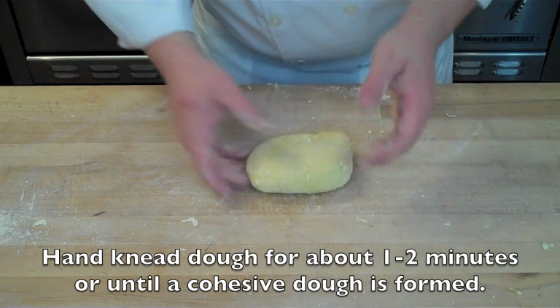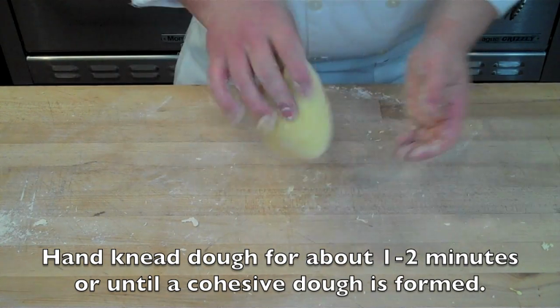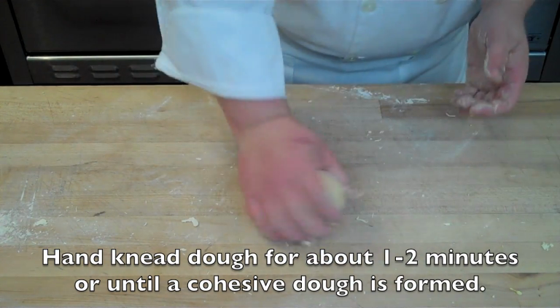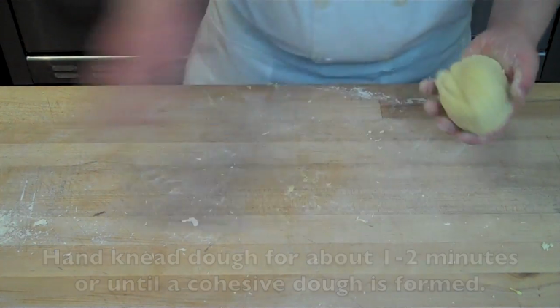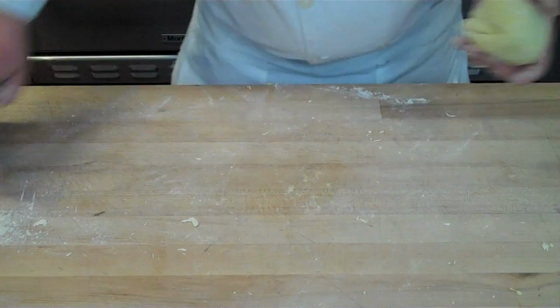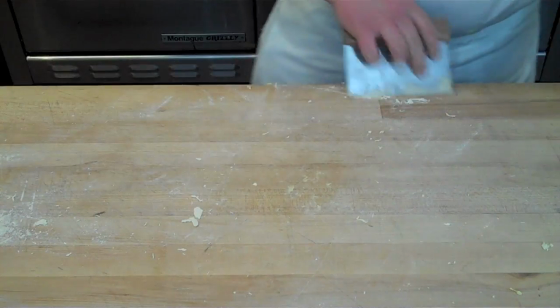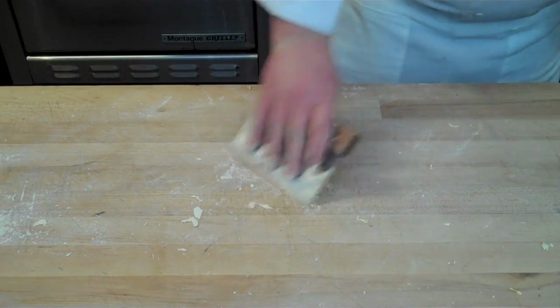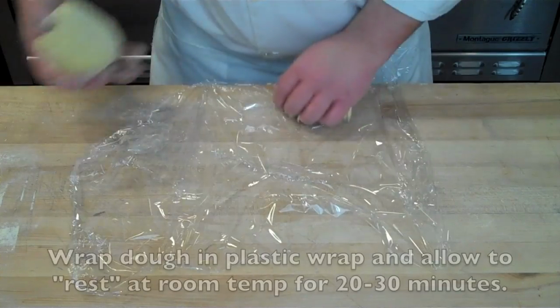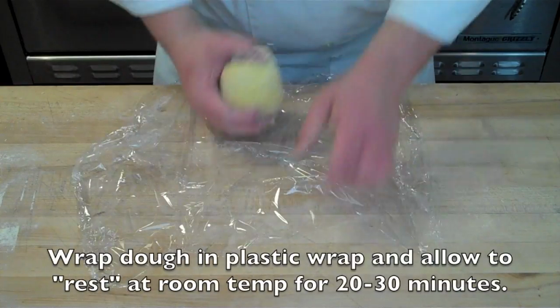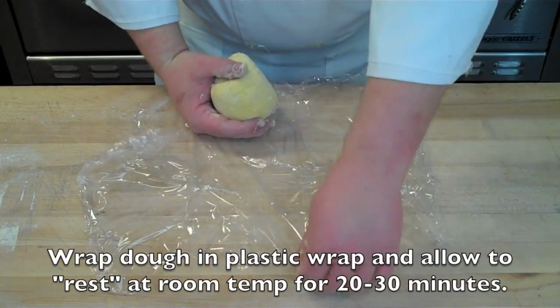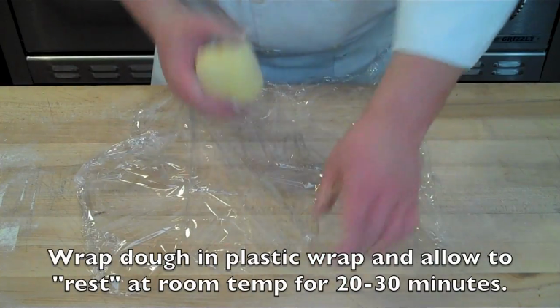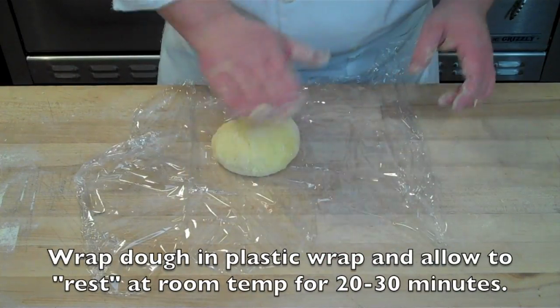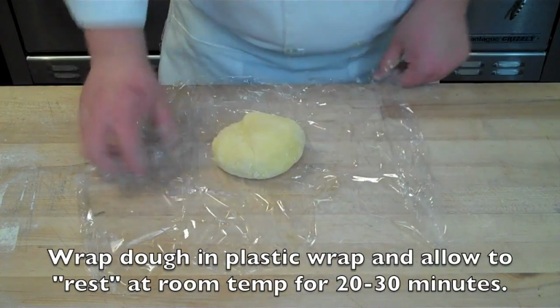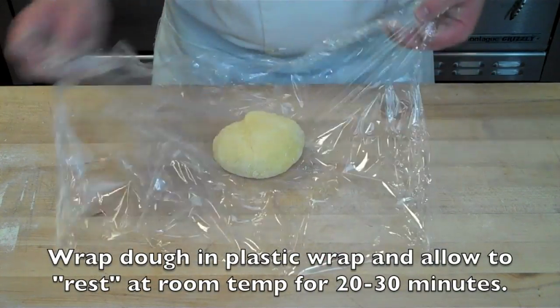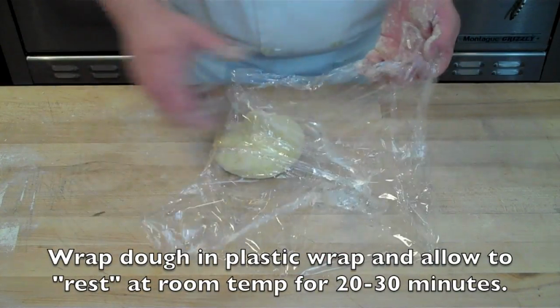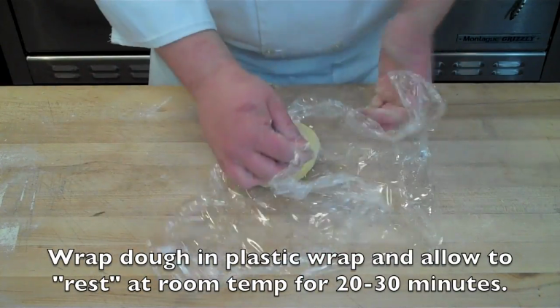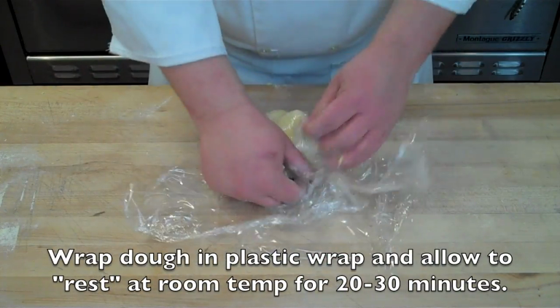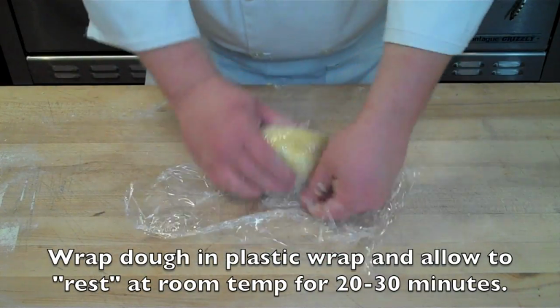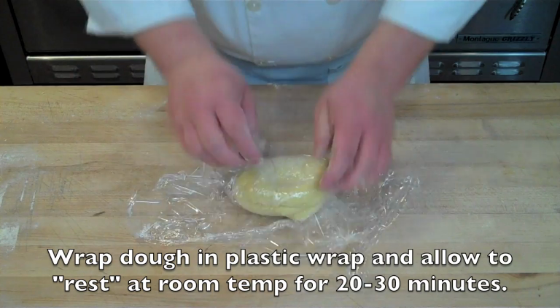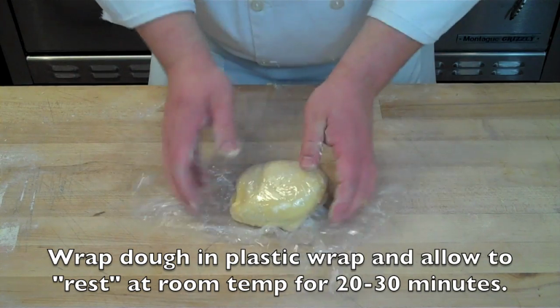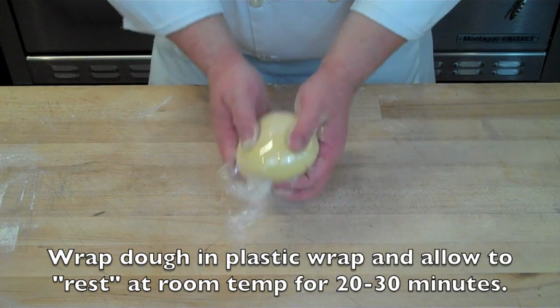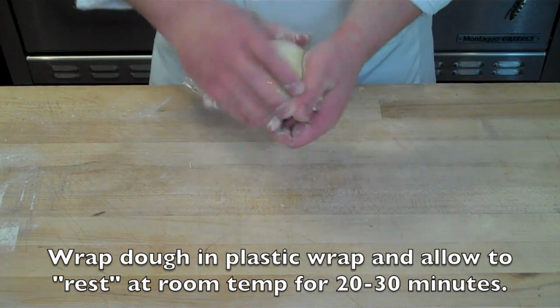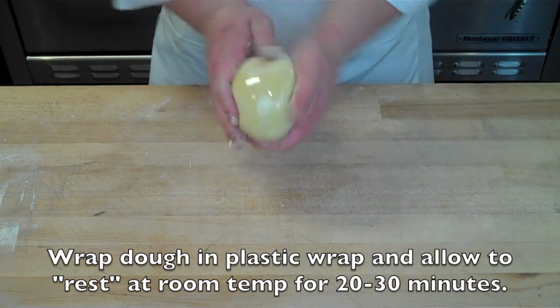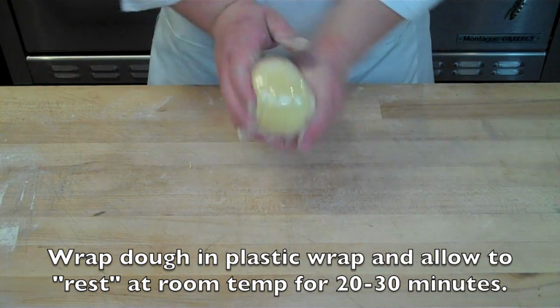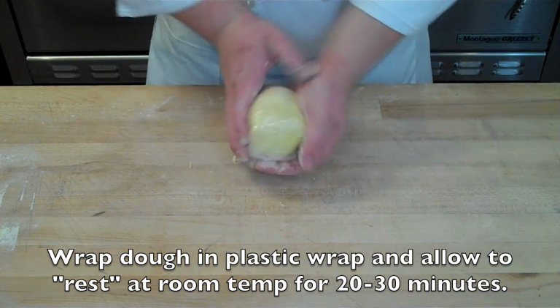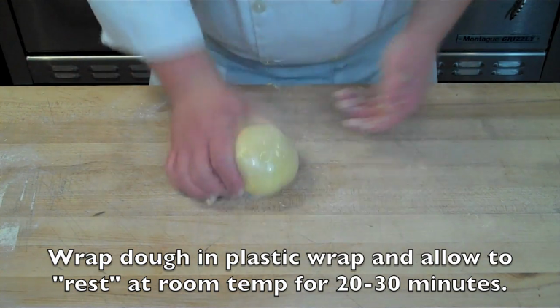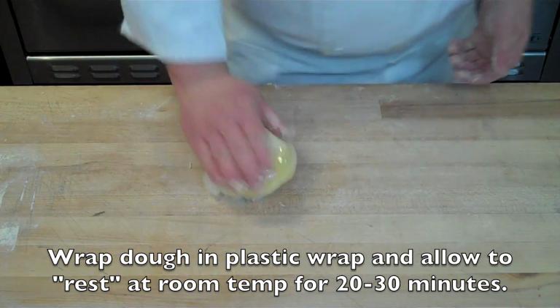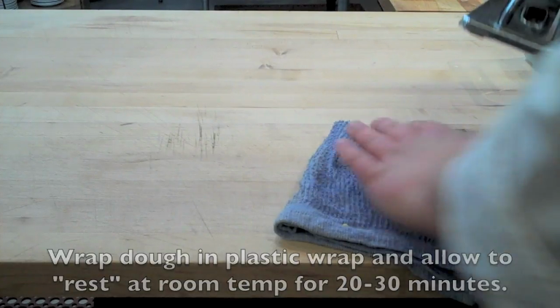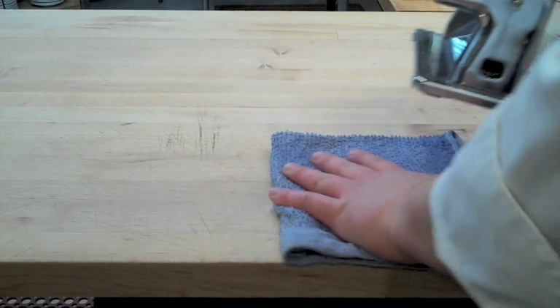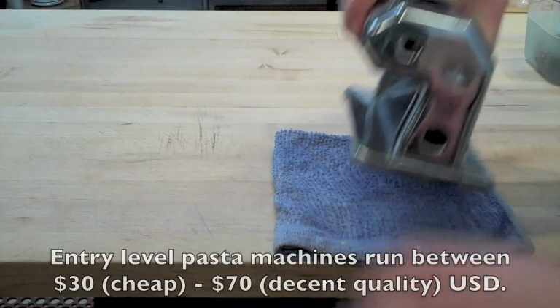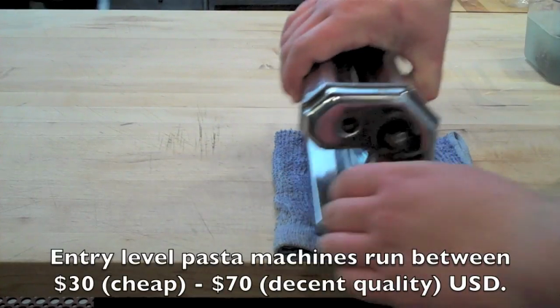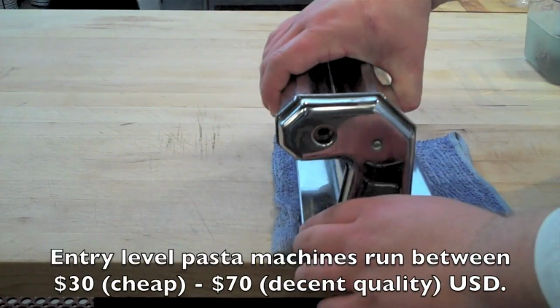Once the dough has come together after about two minutes of kneading, wrap it in plastic wrap and allow it to hydrate for about 20 to 30 minutes. This will make it easier to work with and allow those gluten strands to relax when you go to roll it out.